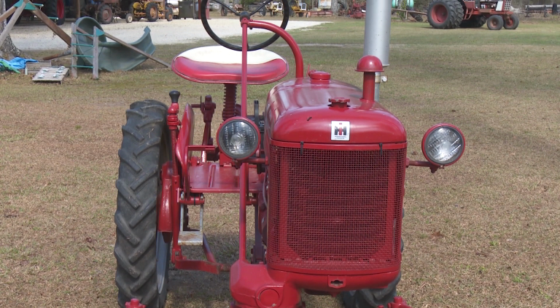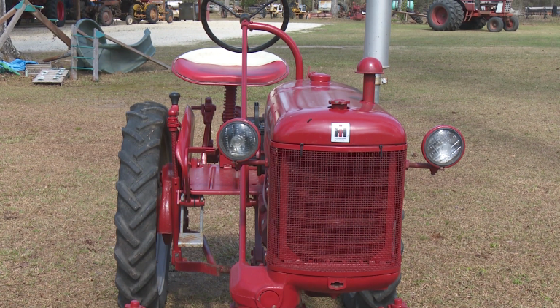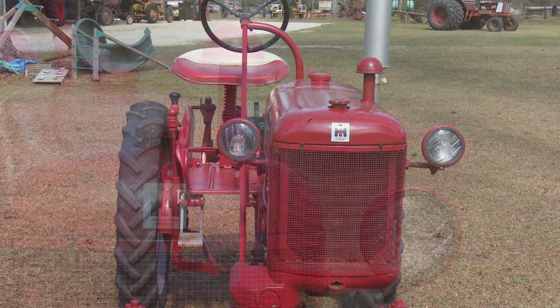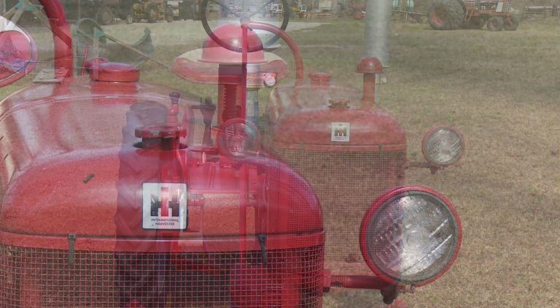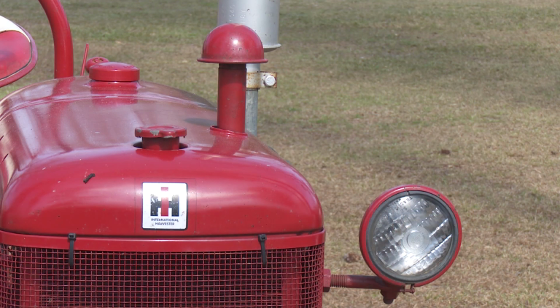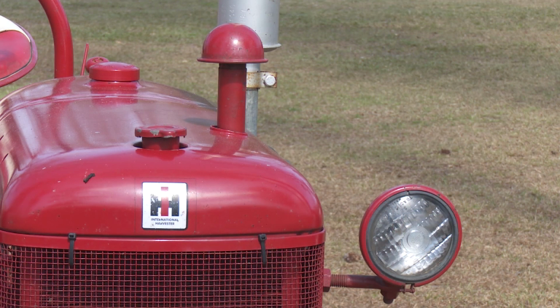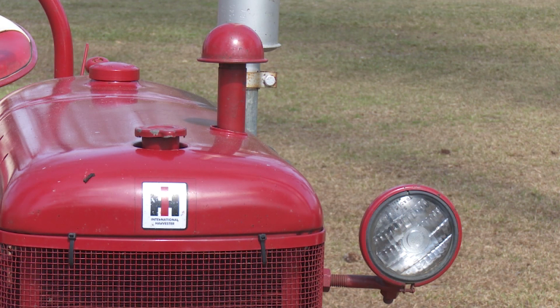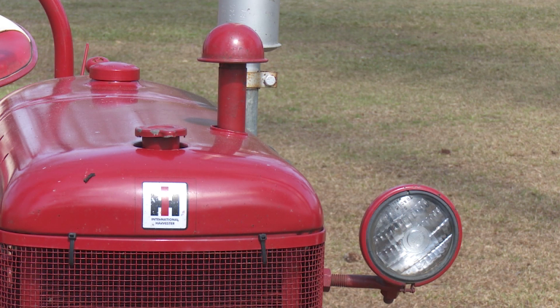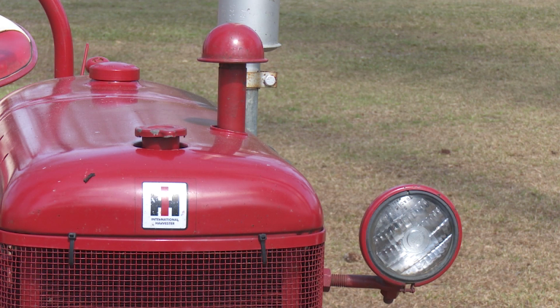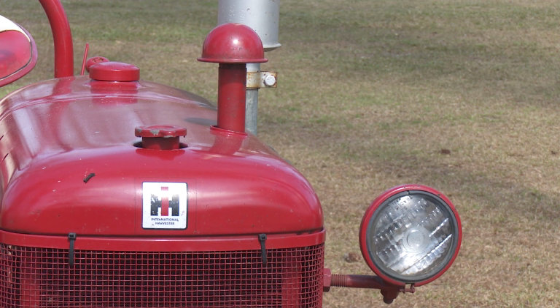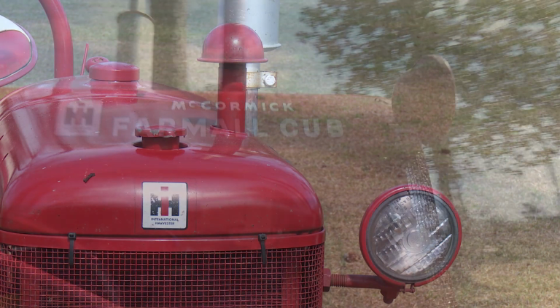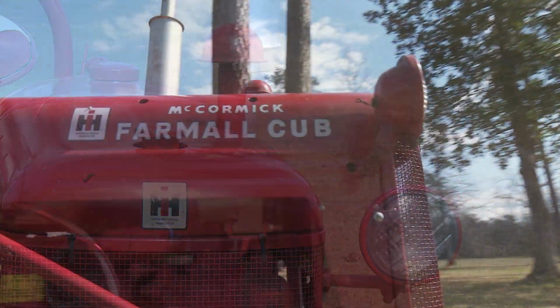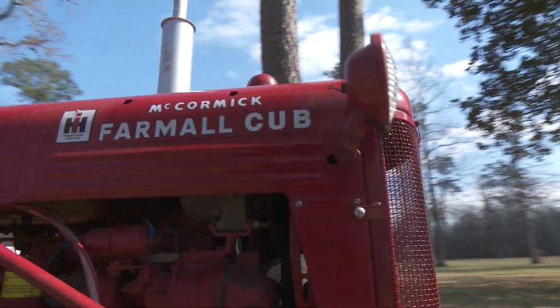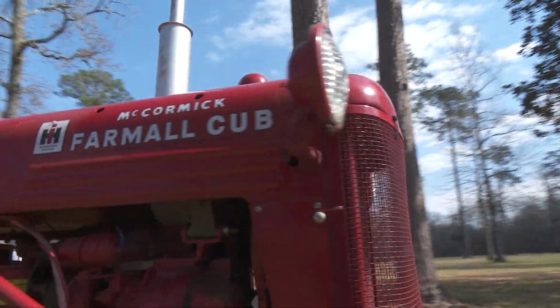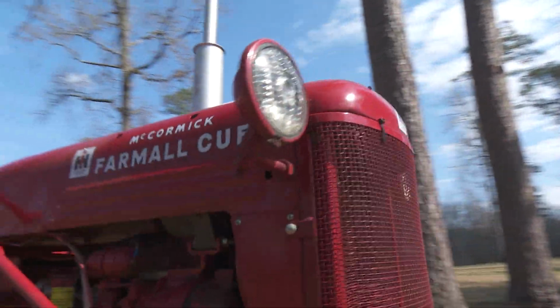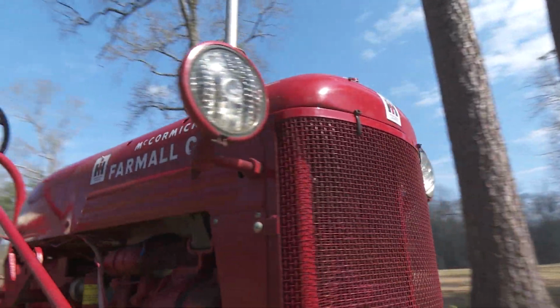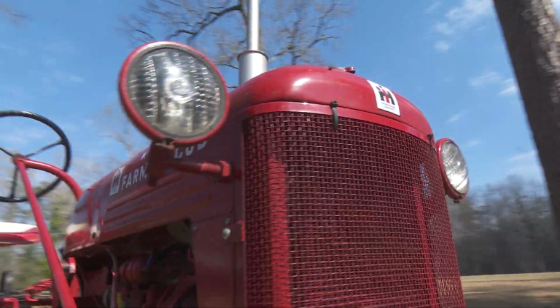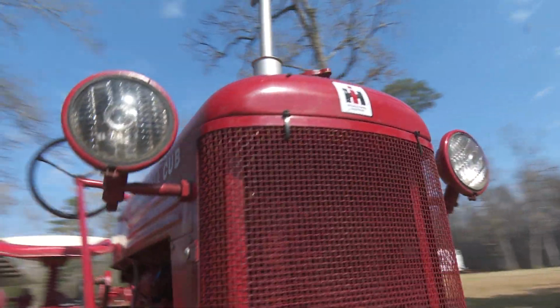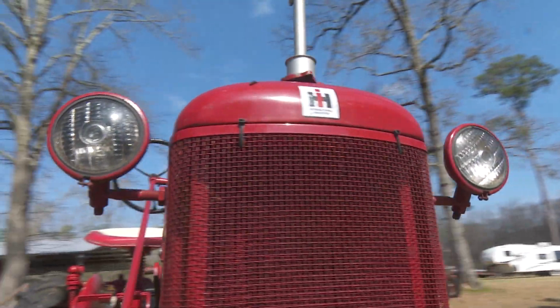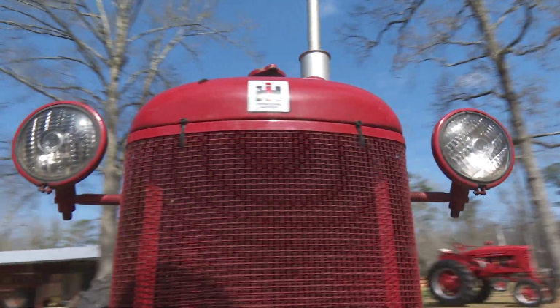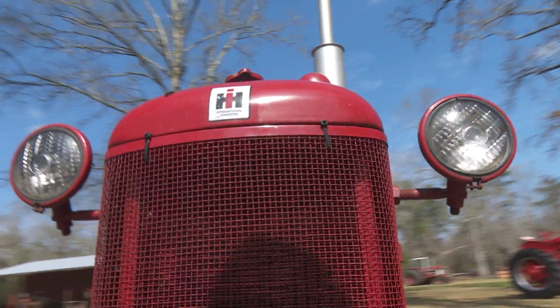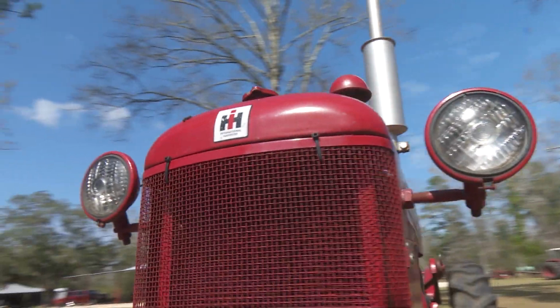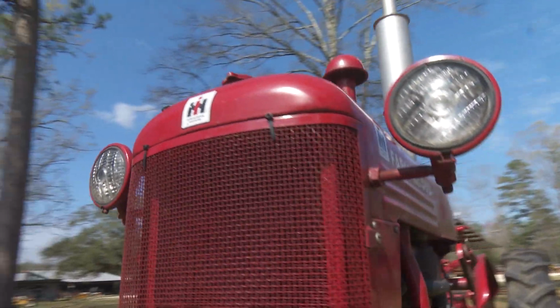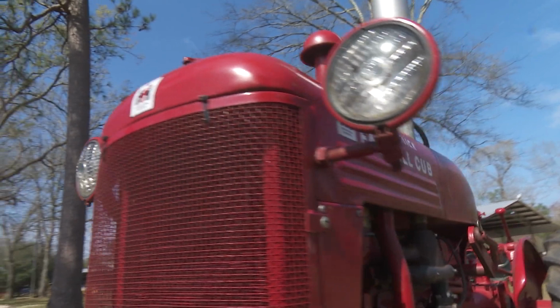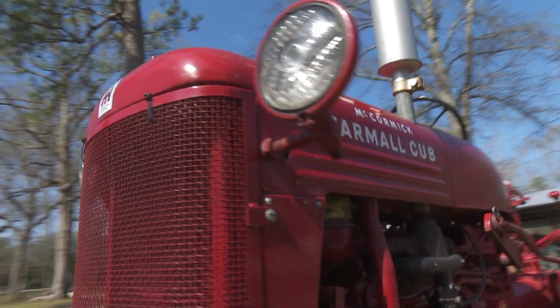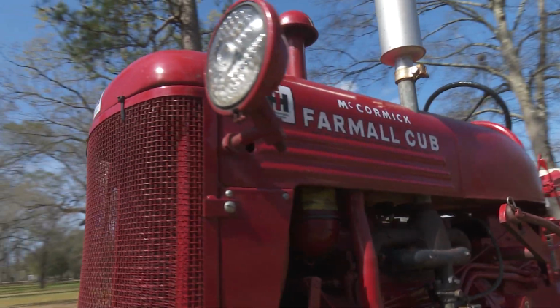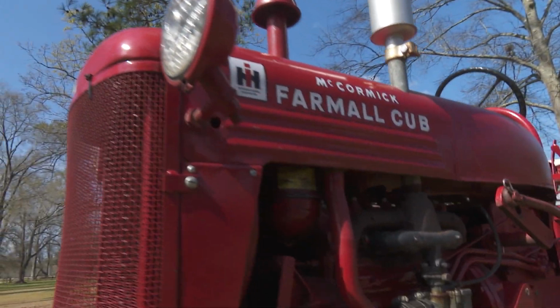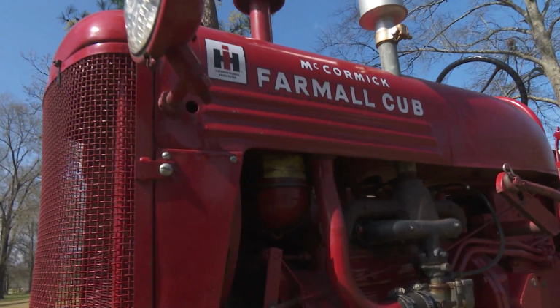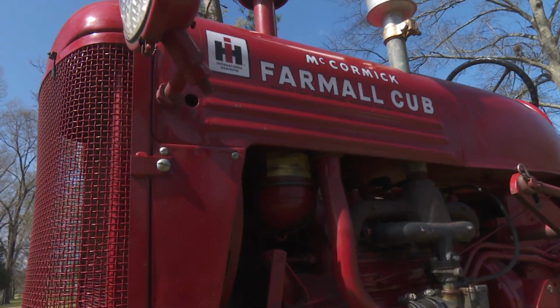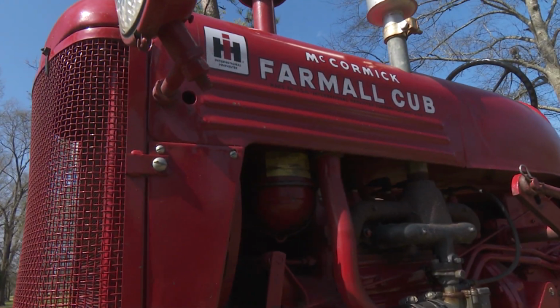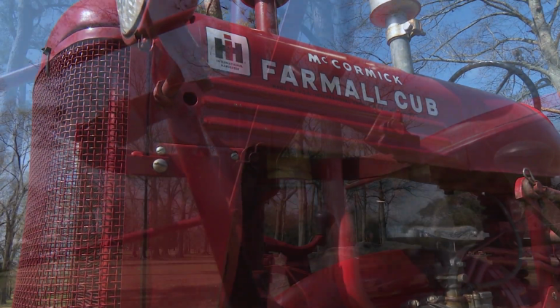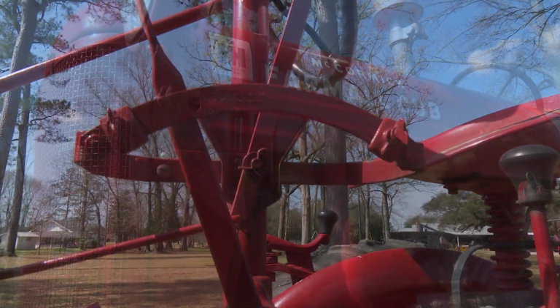We just happened to be going down the road and looked over to the side and there it was. We were going to get a starter repaired, and on the way back we stopped and made the deal with the man, and that's how it wound up here.